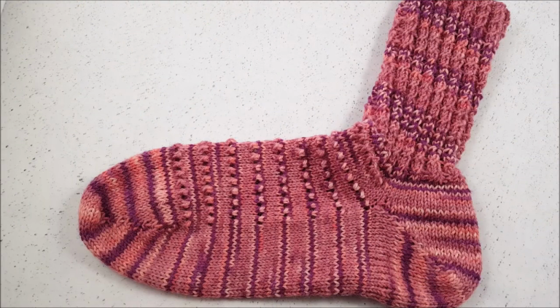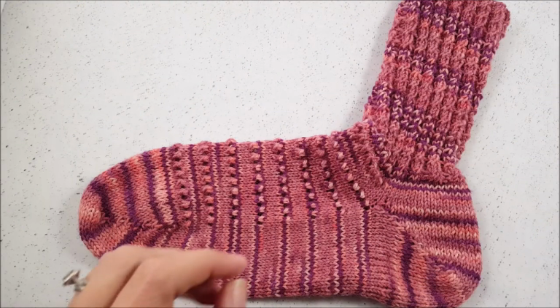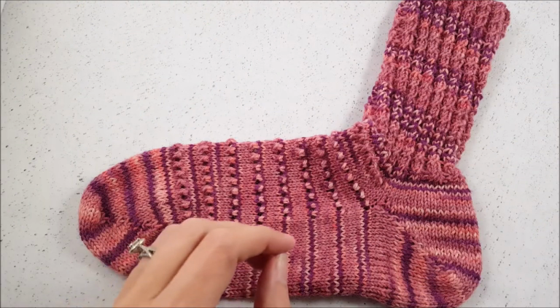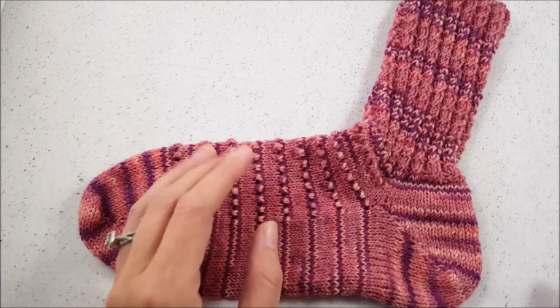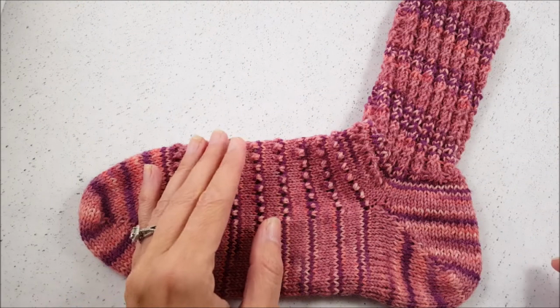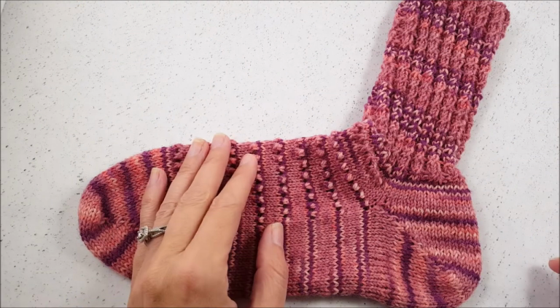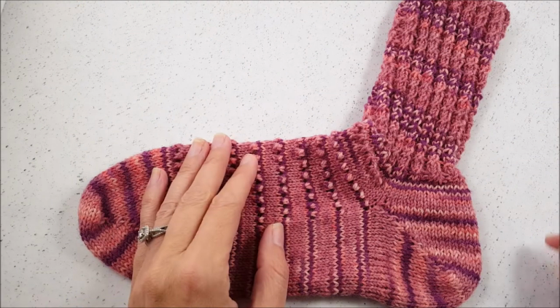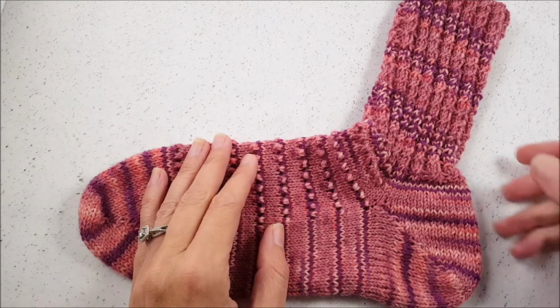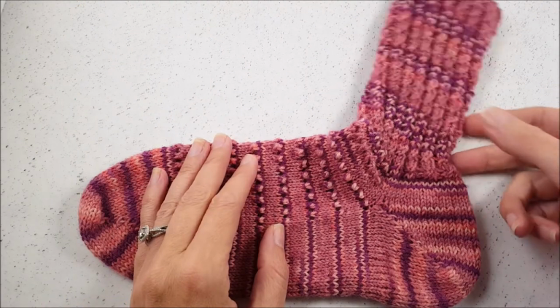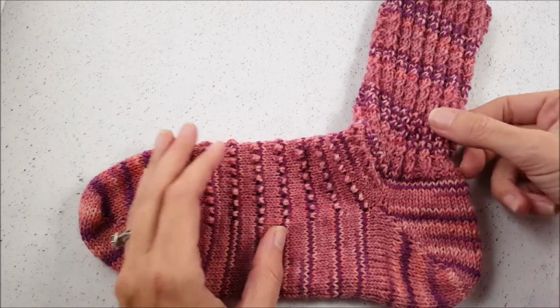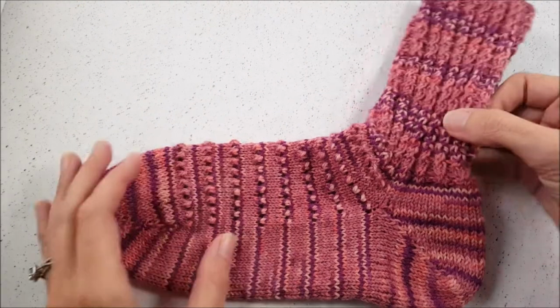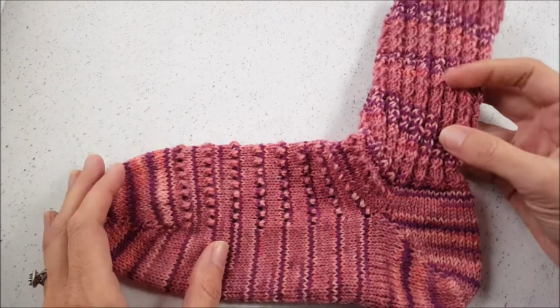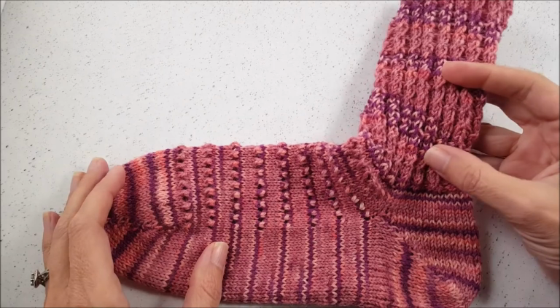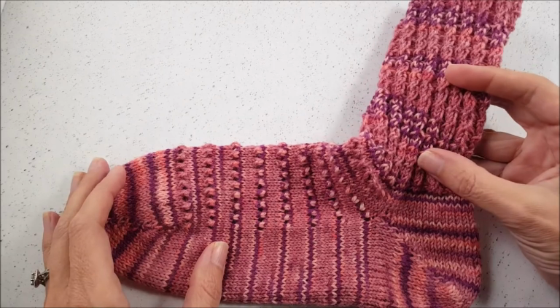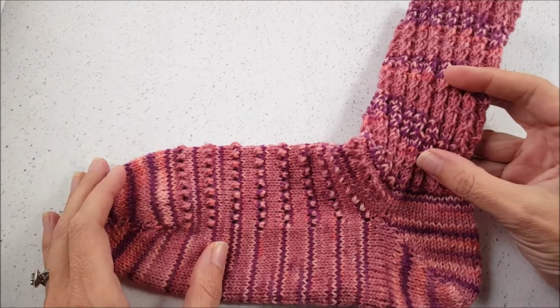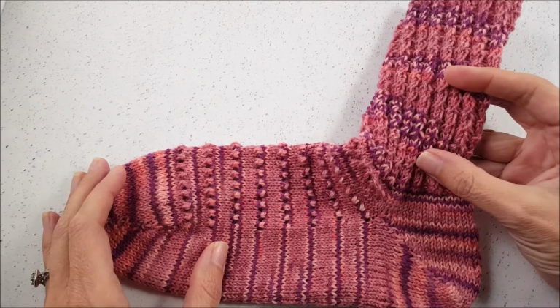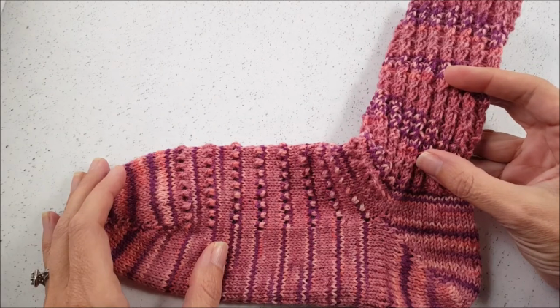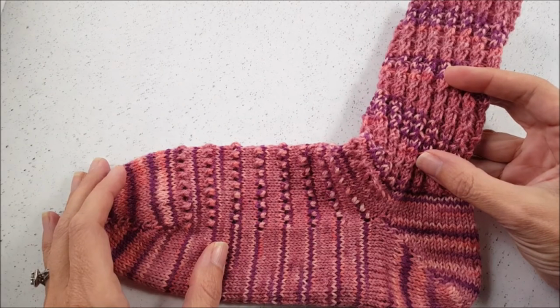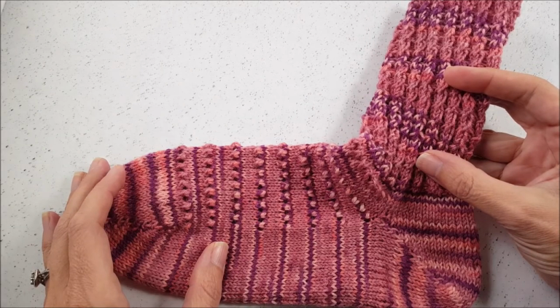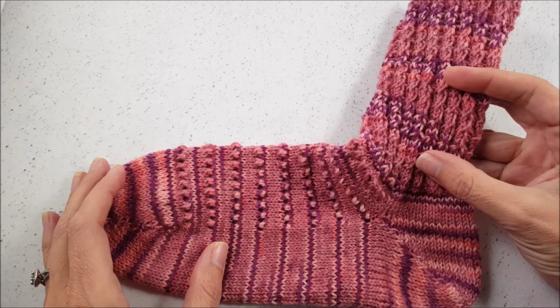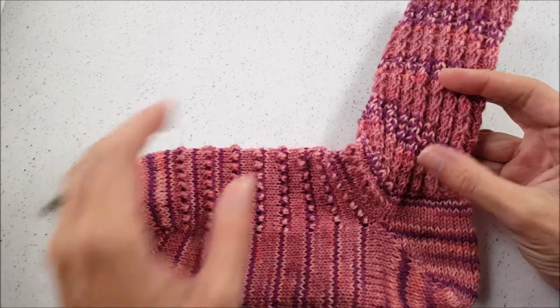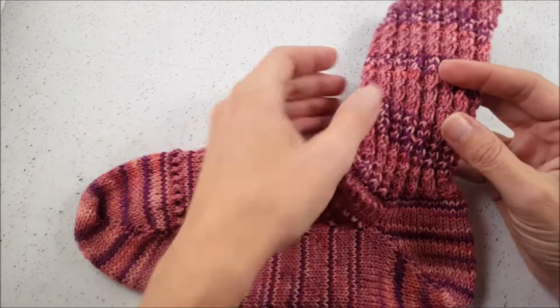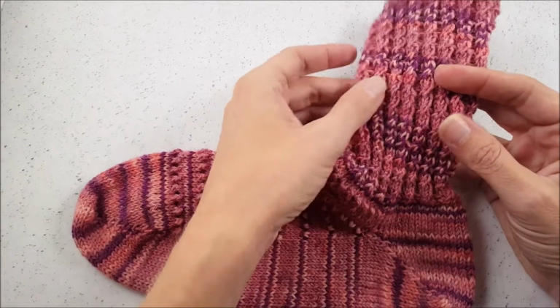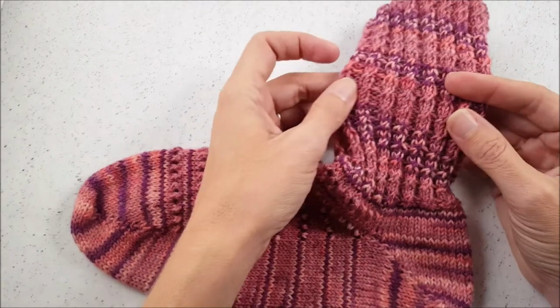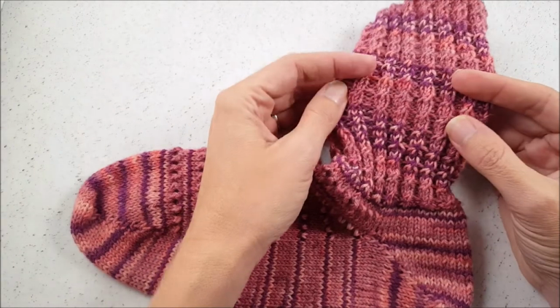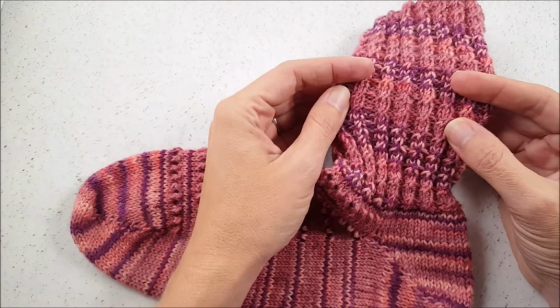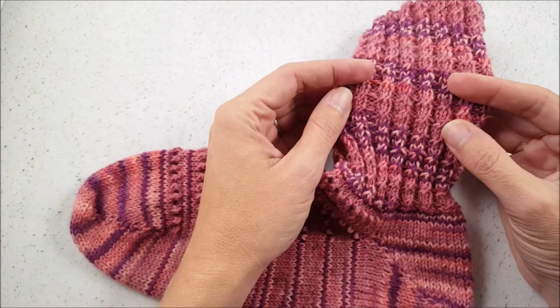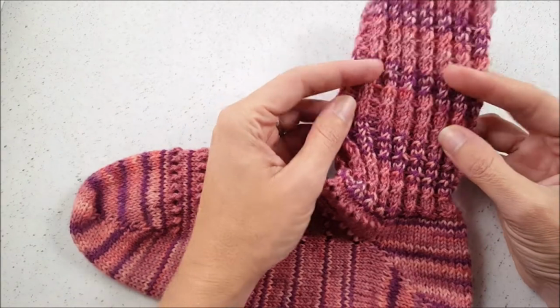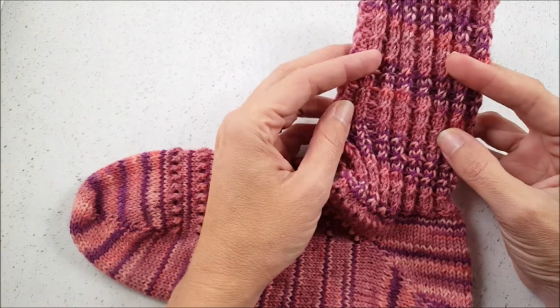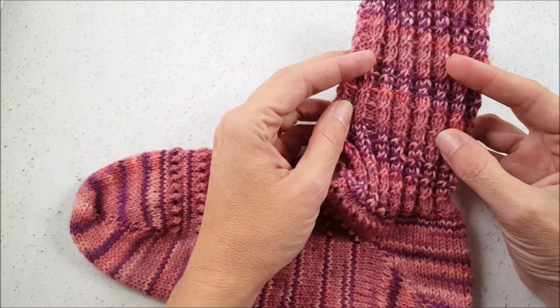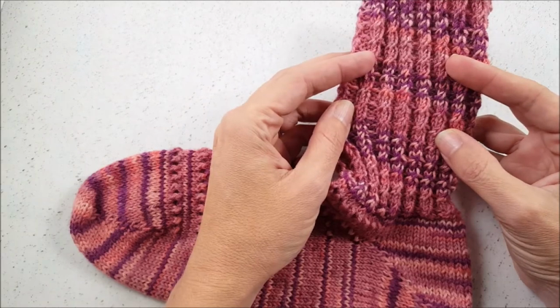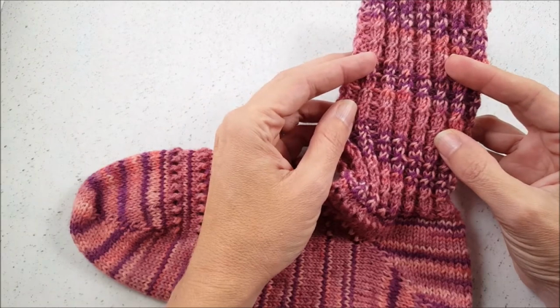Hi, this is Ellen from The Chili Dog, and today I would like to teach you how to do the twisted cable rib that I'm using in the leg here of my azalea socks.